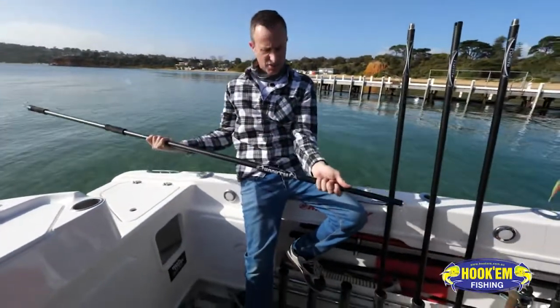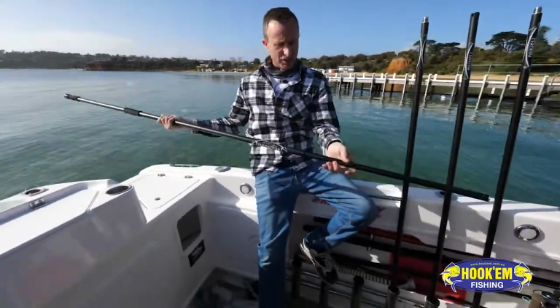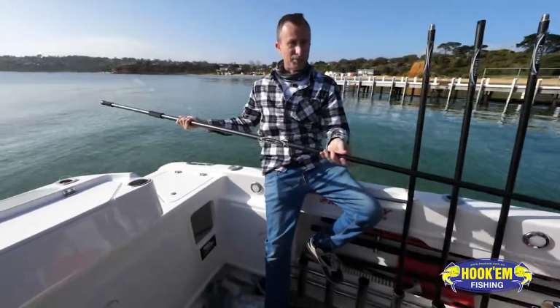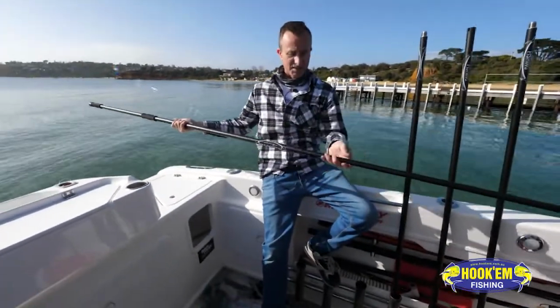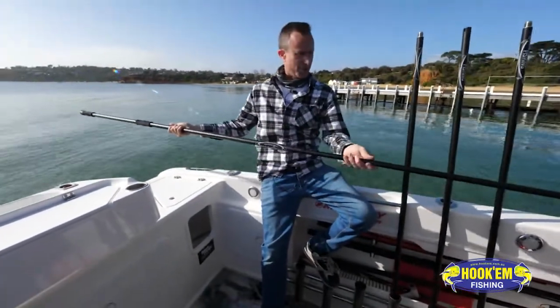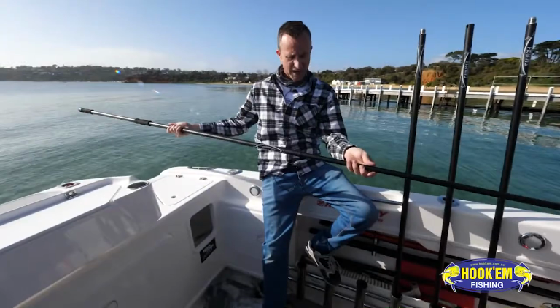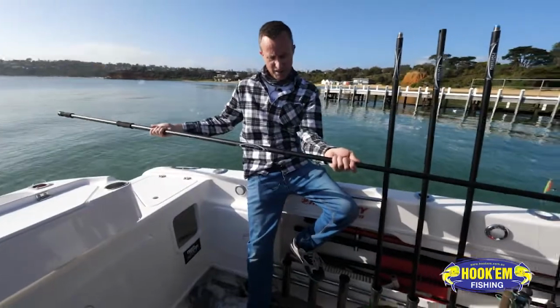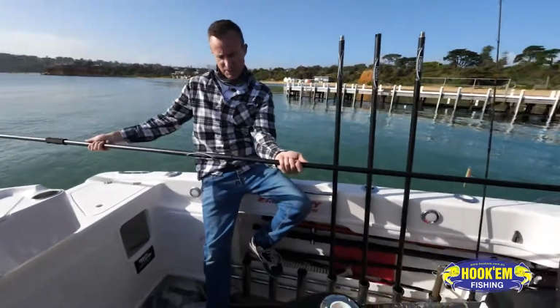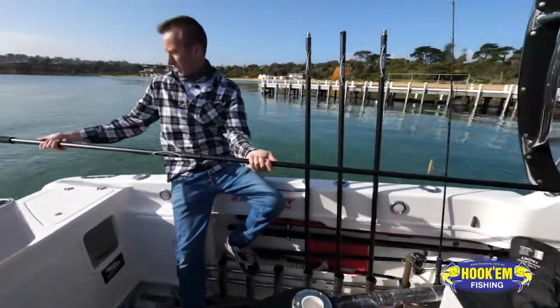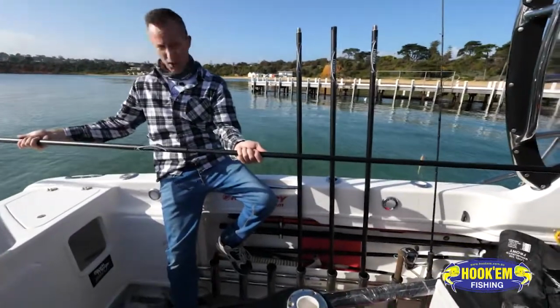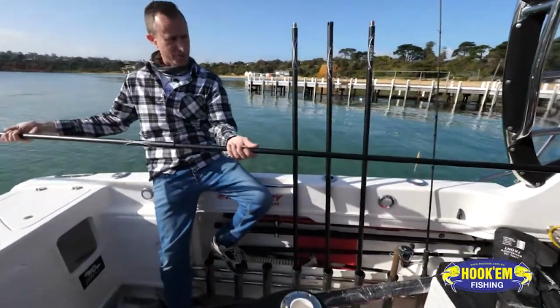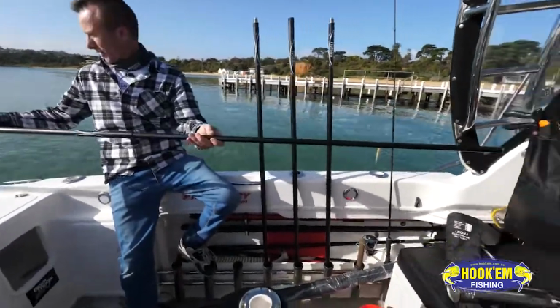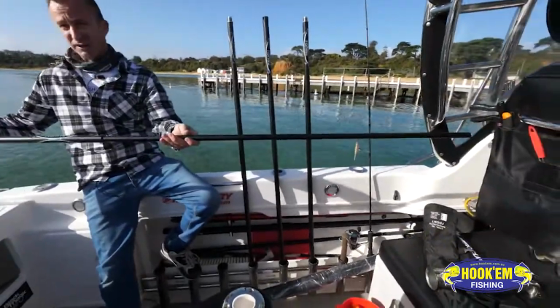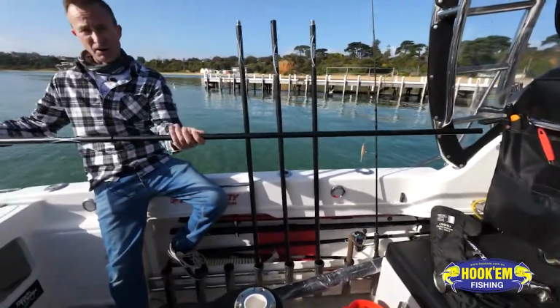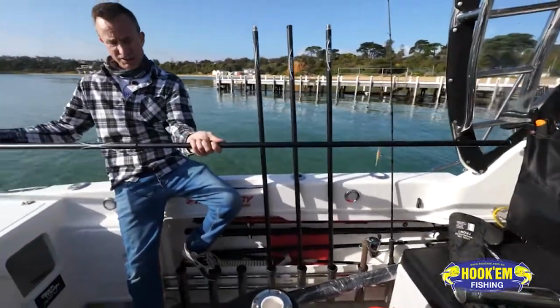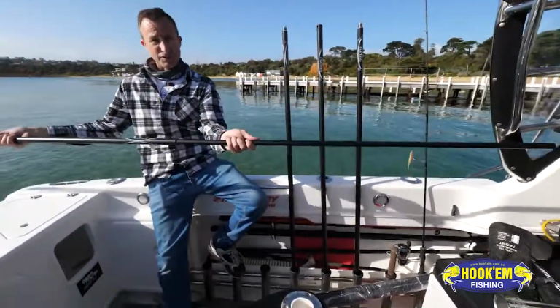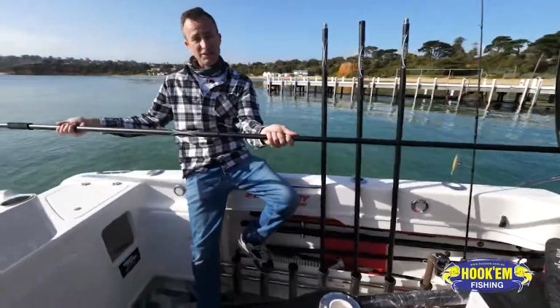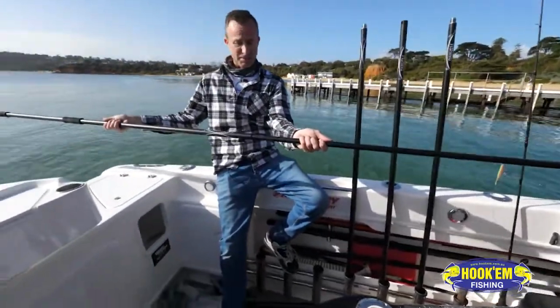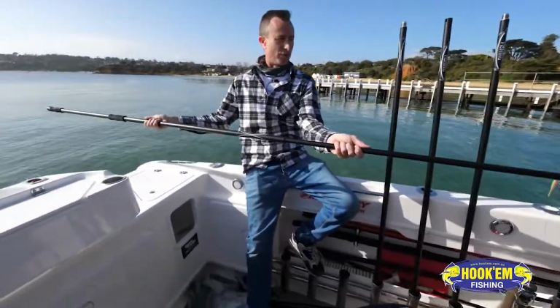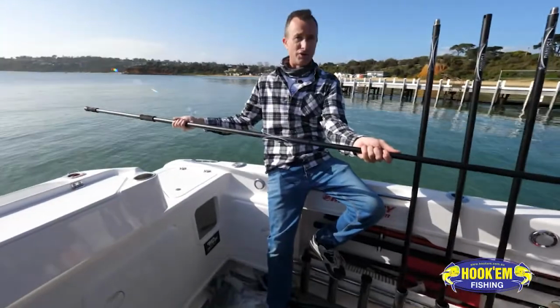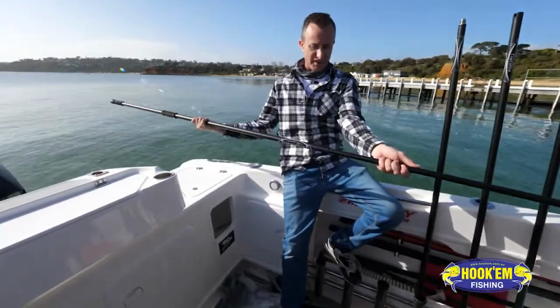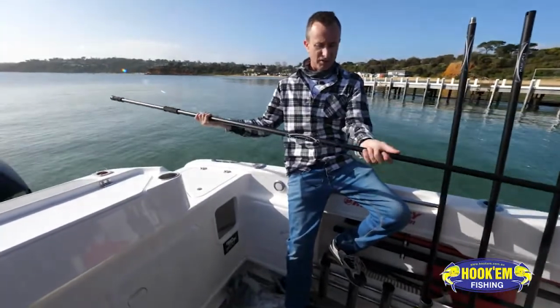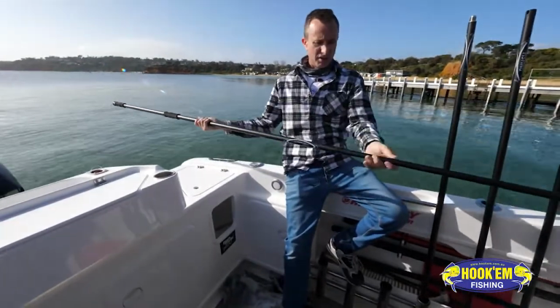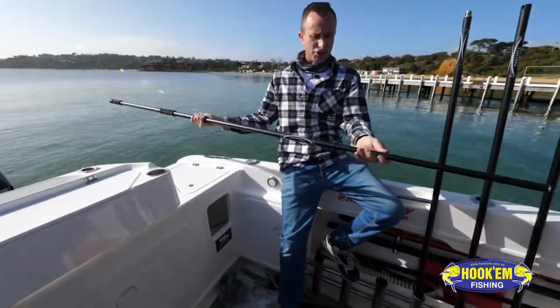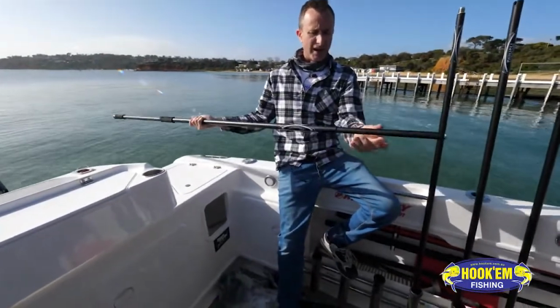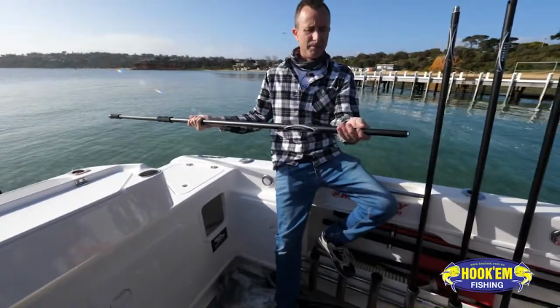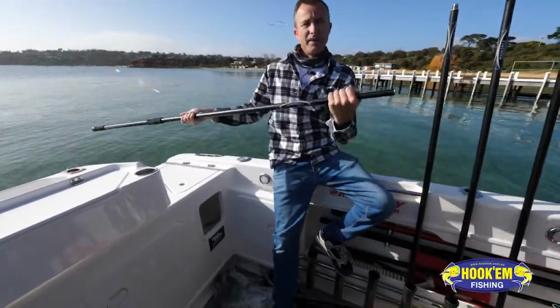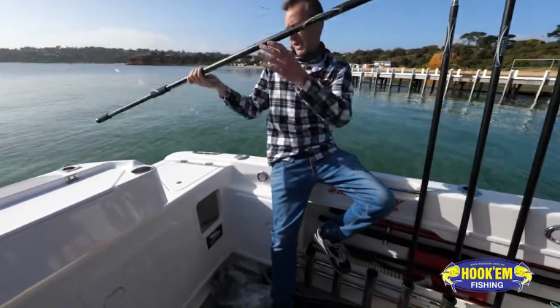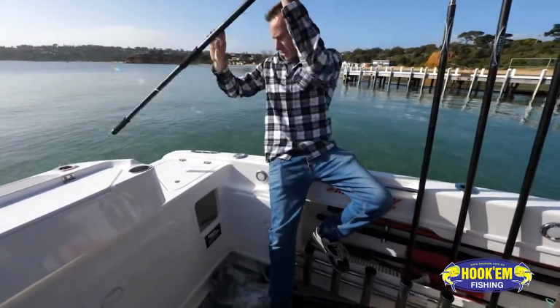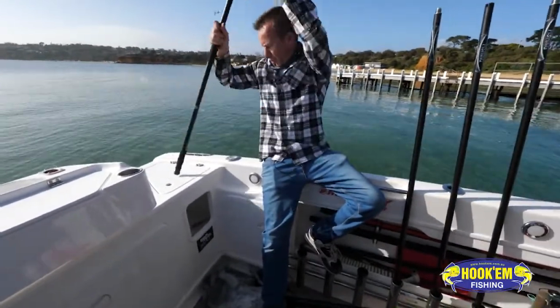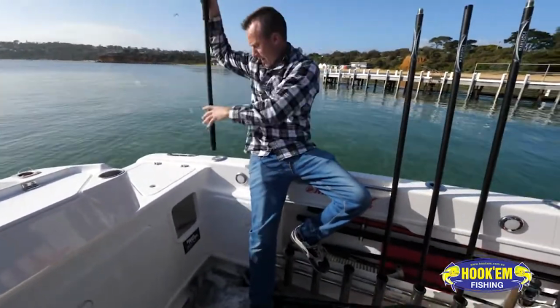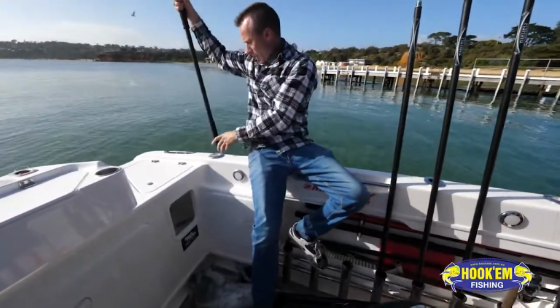It's got that really simple system that you pull it out and you twist it, and it's locked. We've doubled the length of this pole in just a few seconds, but then when you don't need it that long, you can shorten that up and it's back to being short and out of the way.